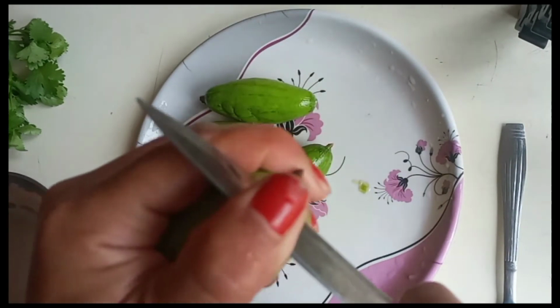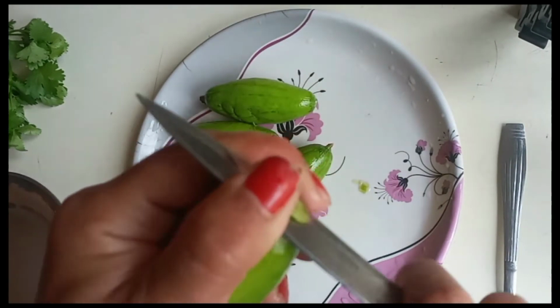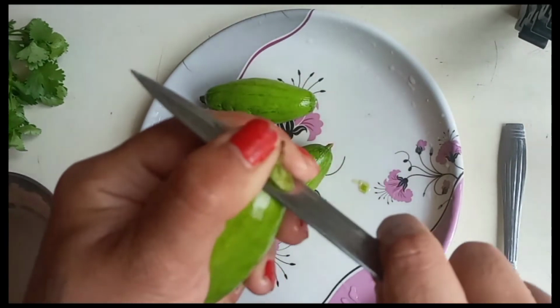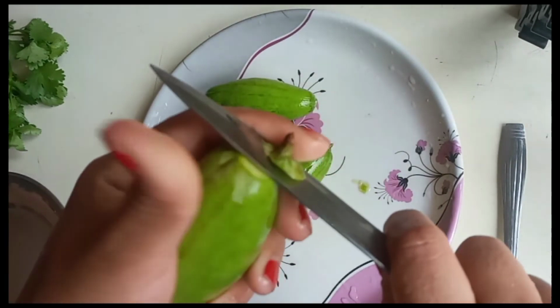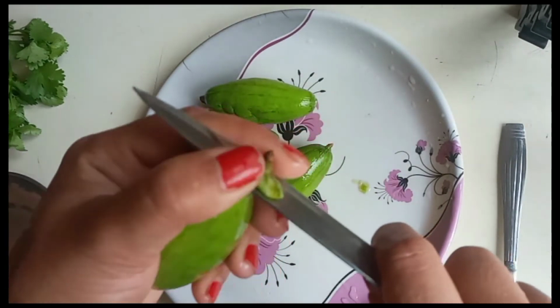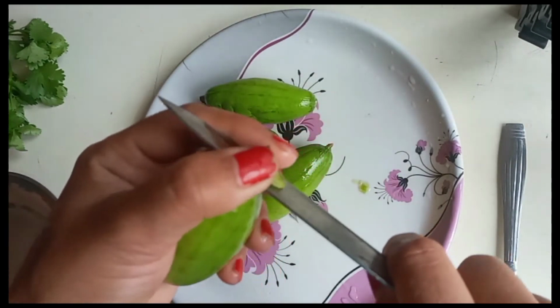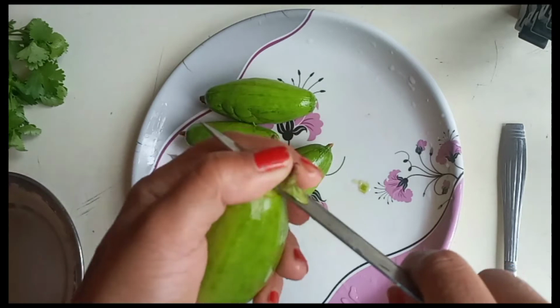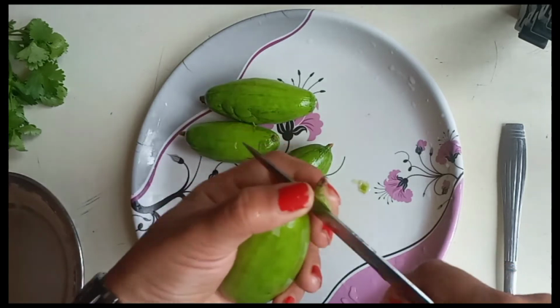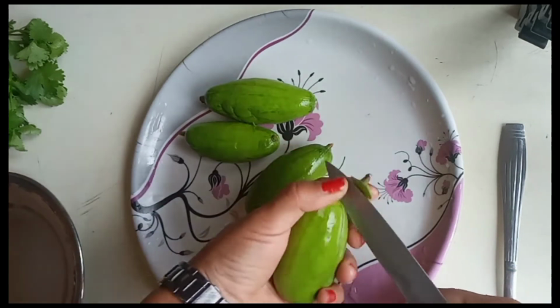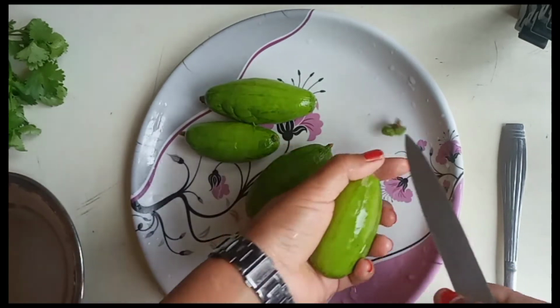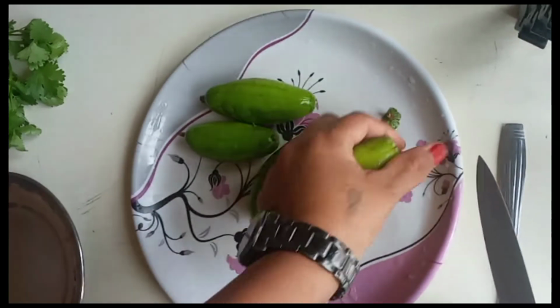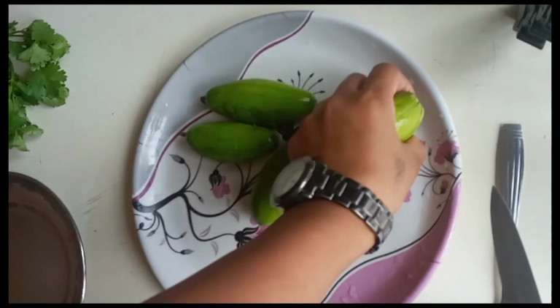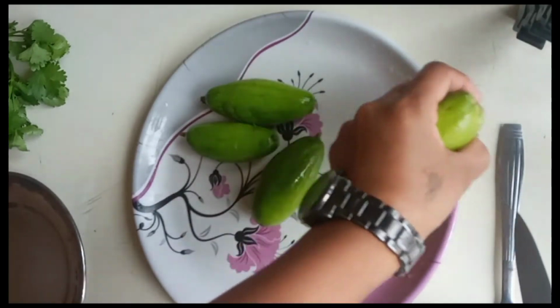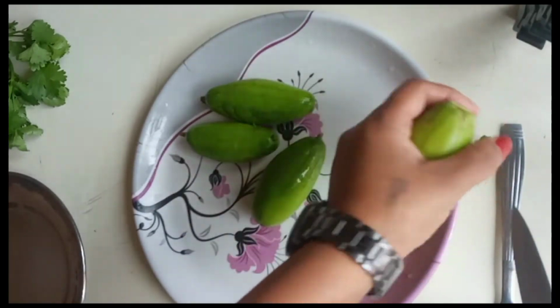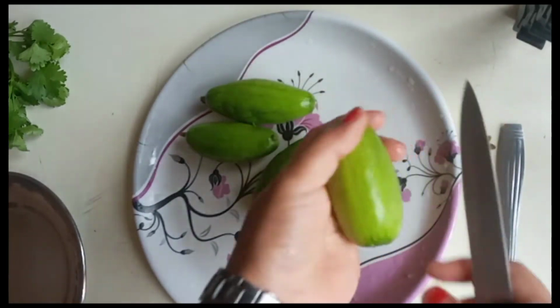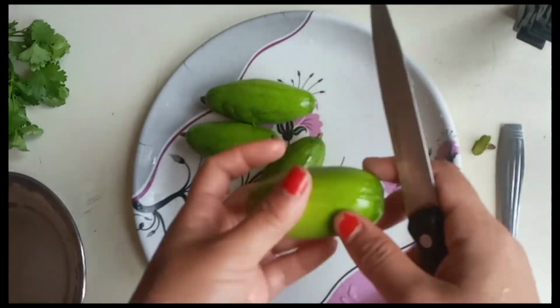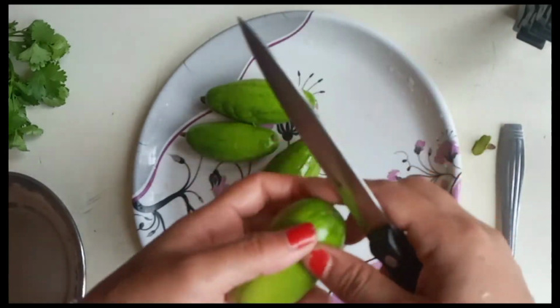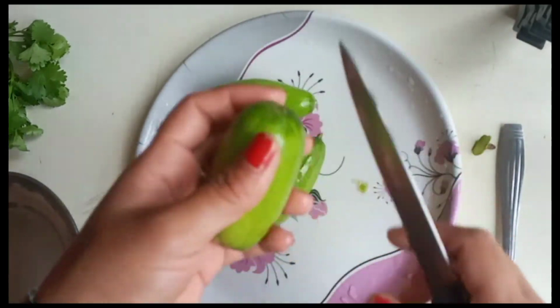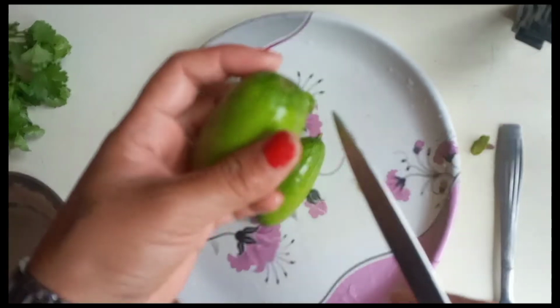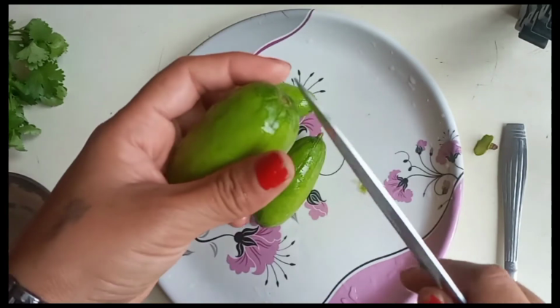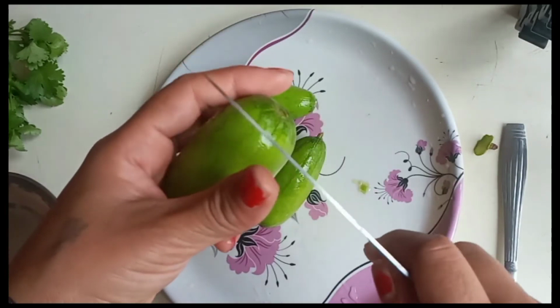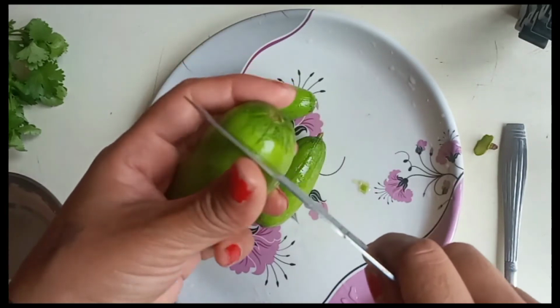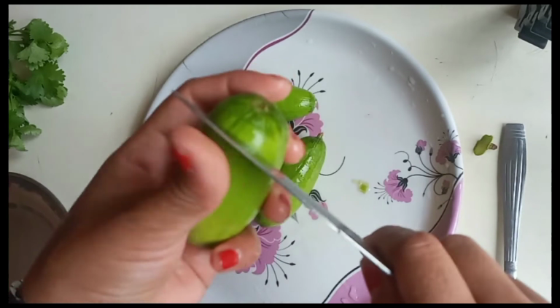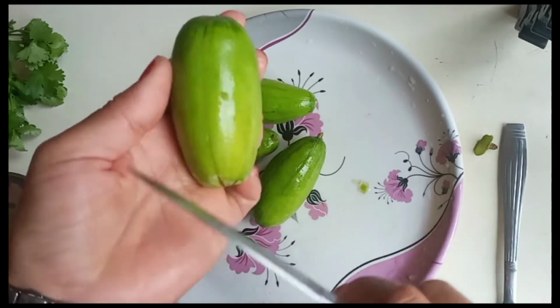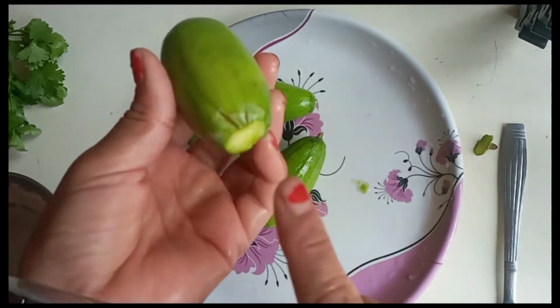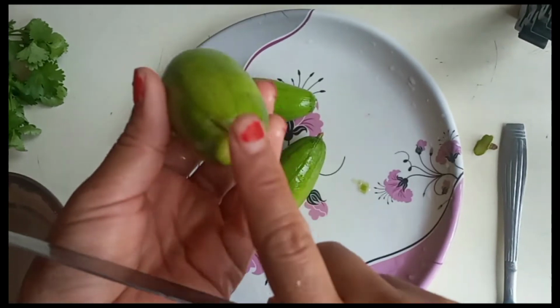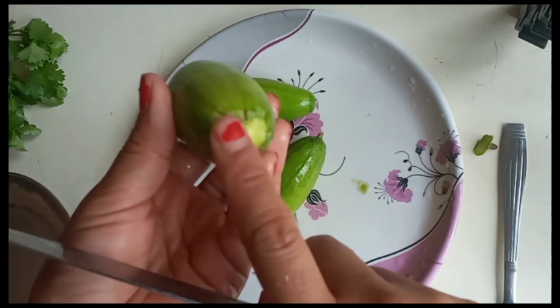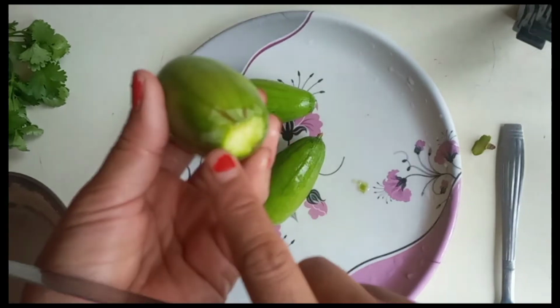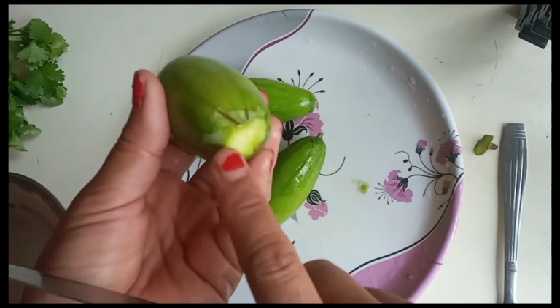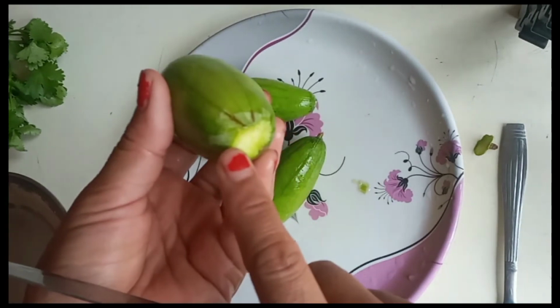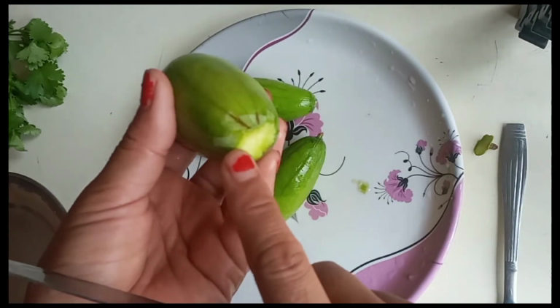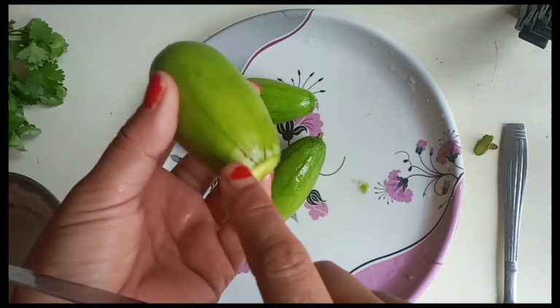So, you should have to take a look at the chicken. You should have to cut one piece, then cut another piece. Then you should have to make the masala.